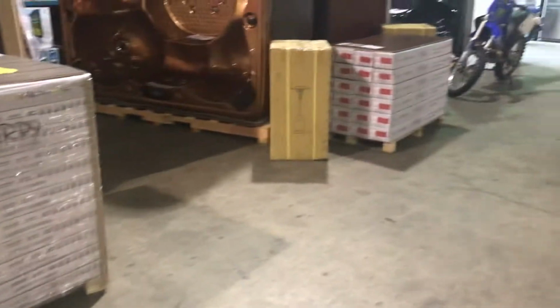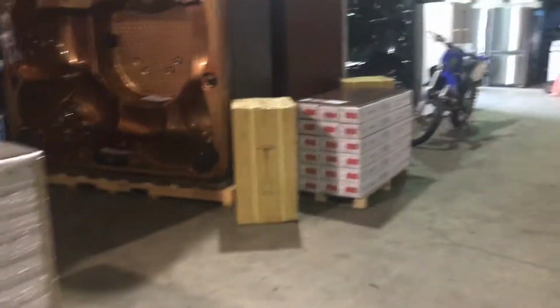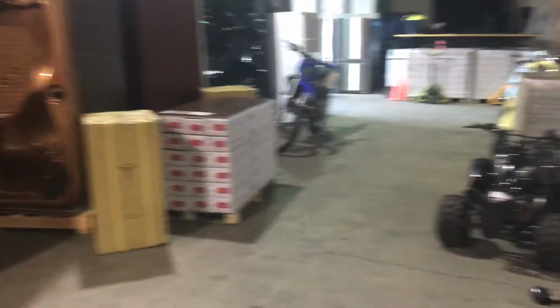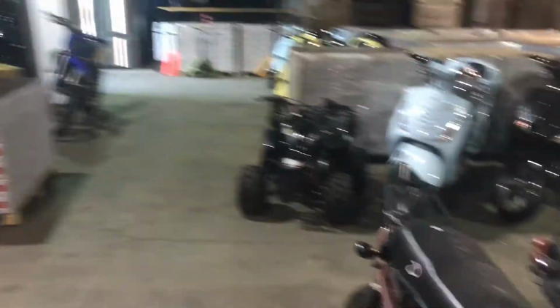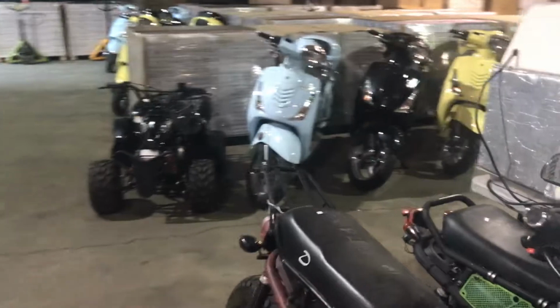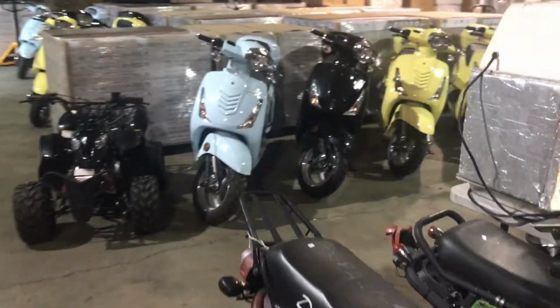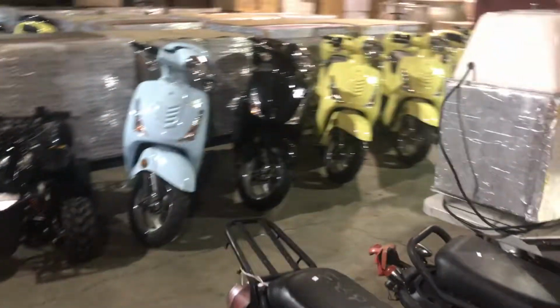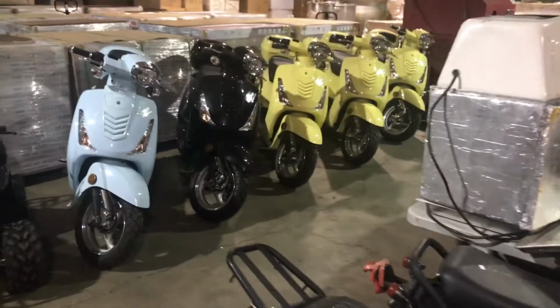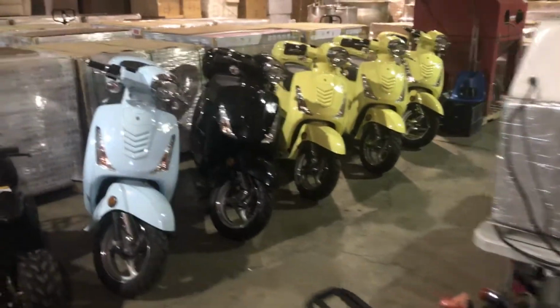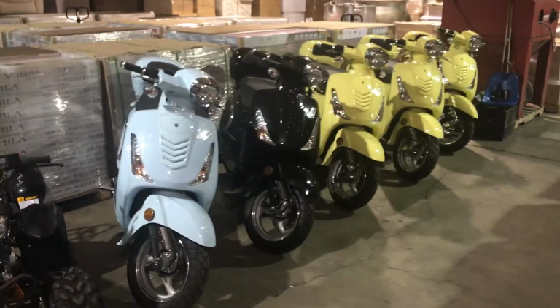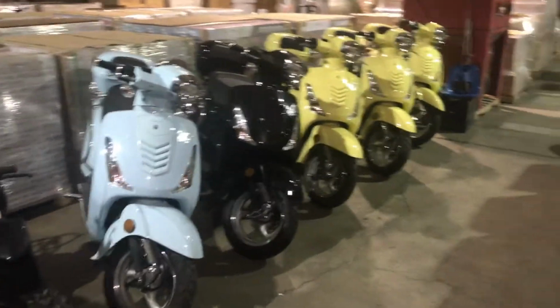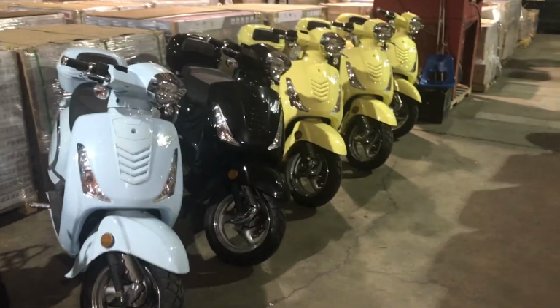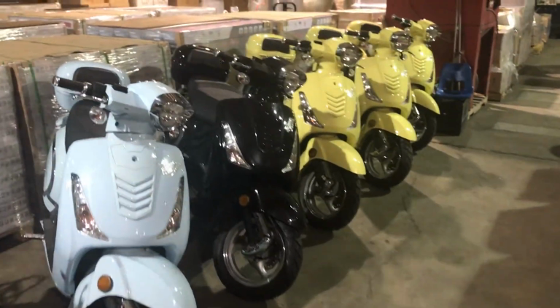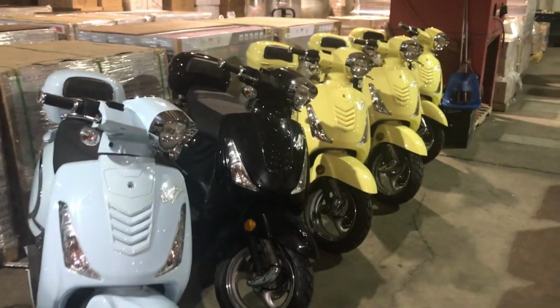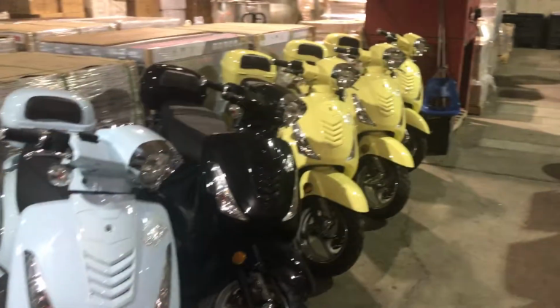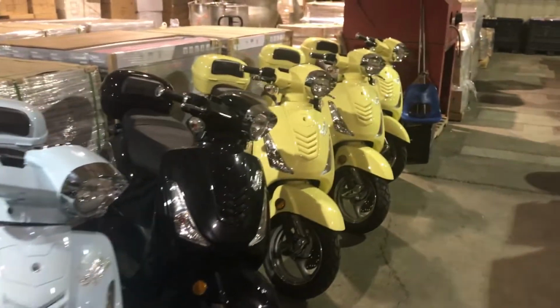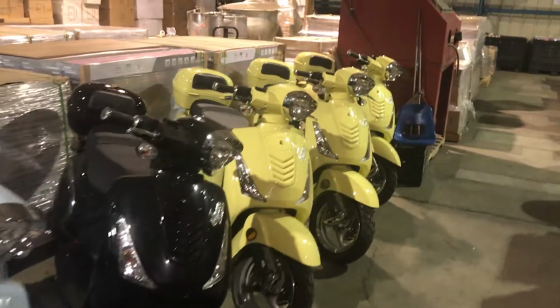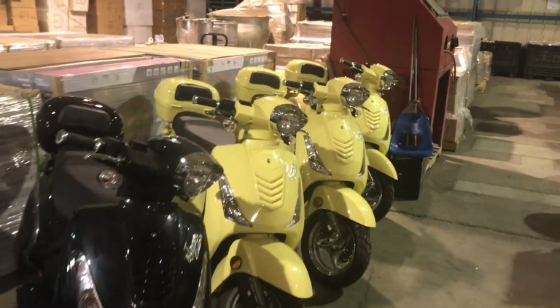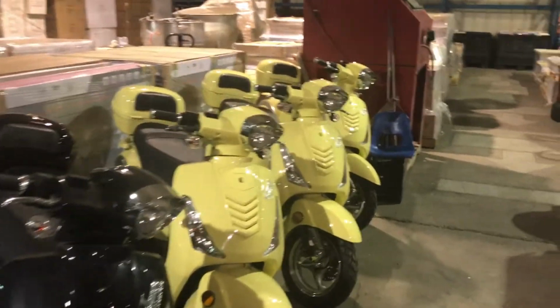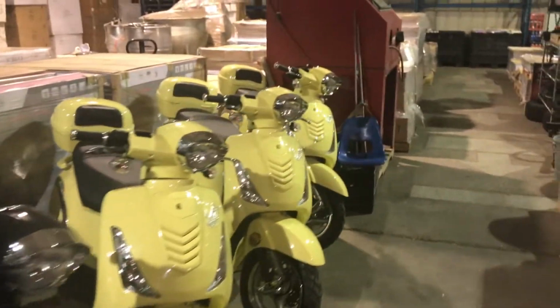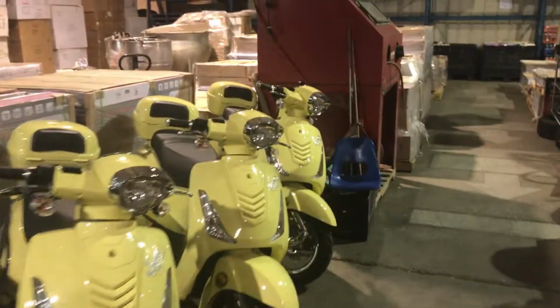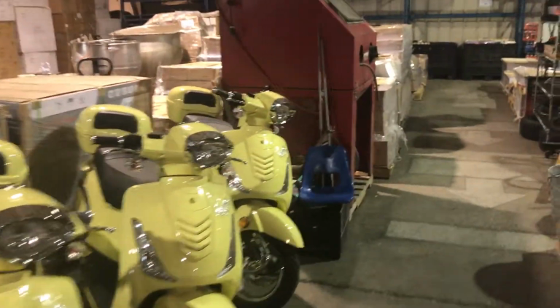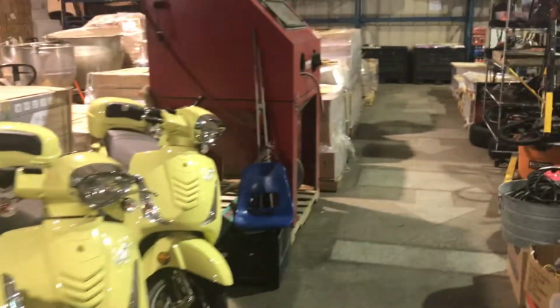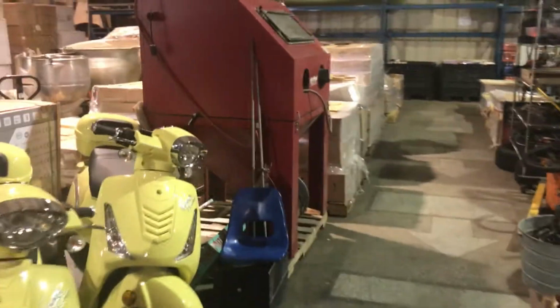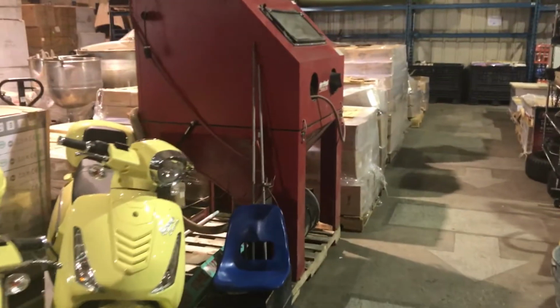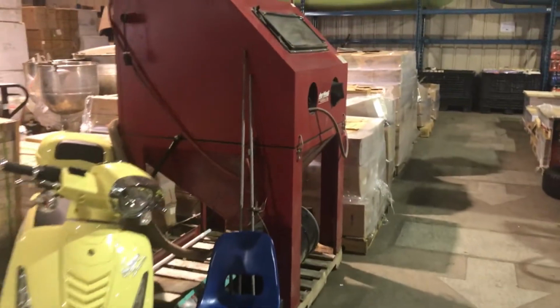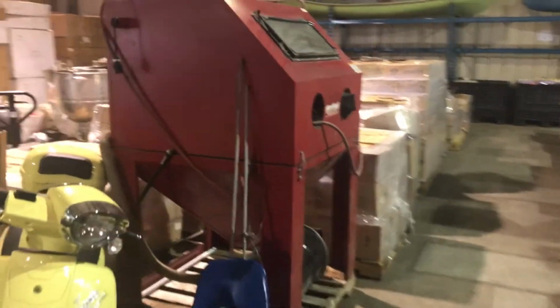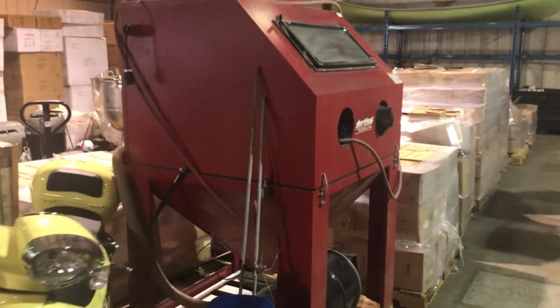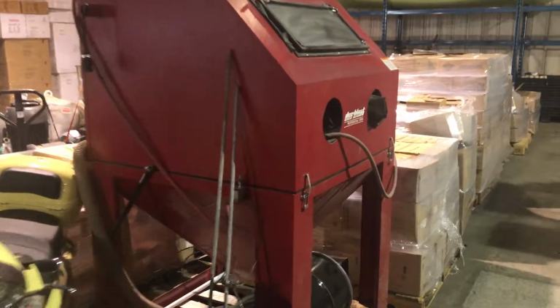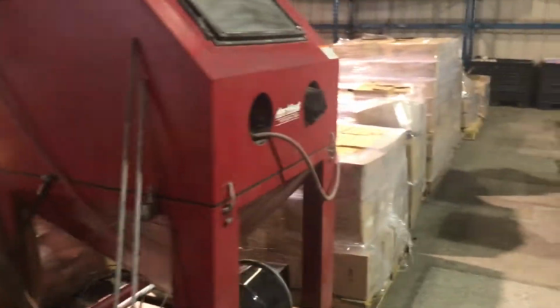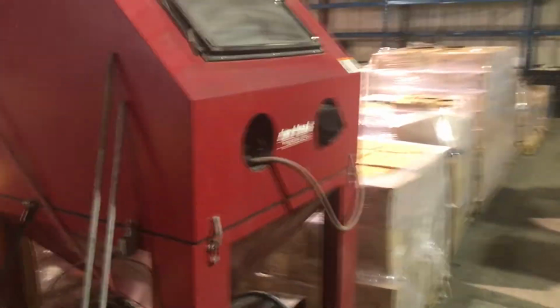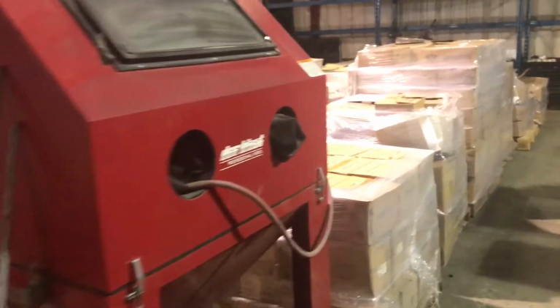You've seen the hot tubs already. Look at all these scooters — they're brand new. Canoes, kayaks. Little sandblasting cabinet.